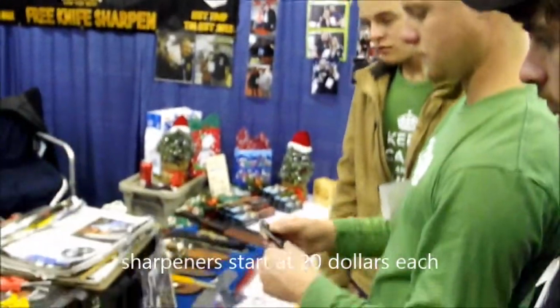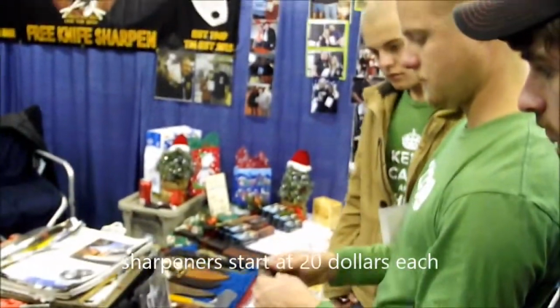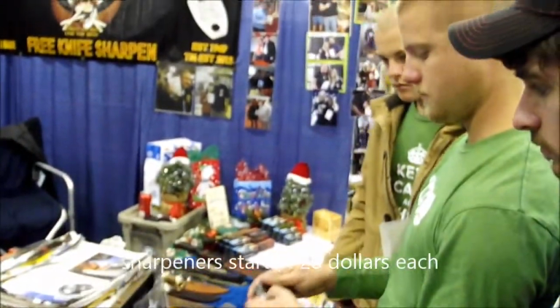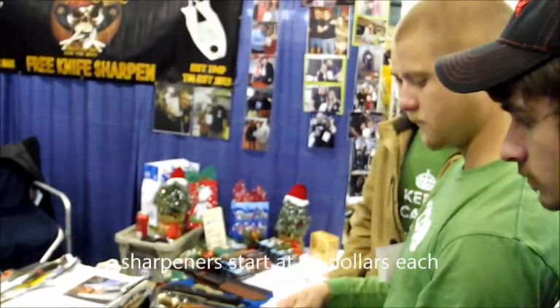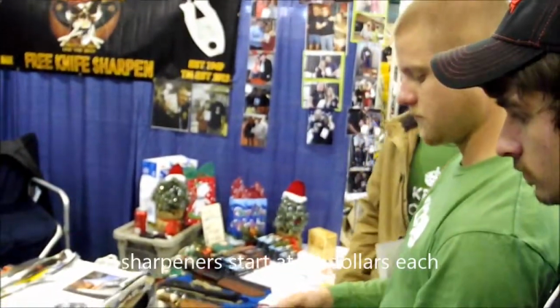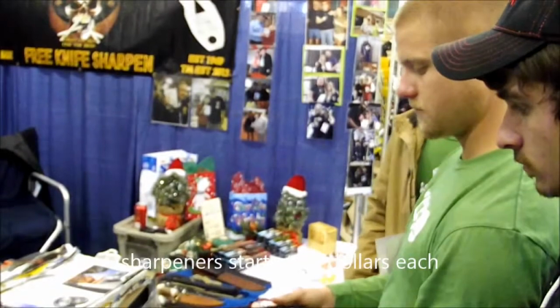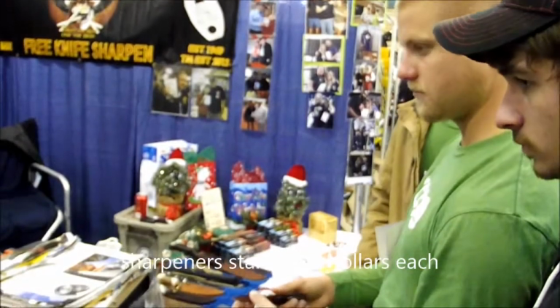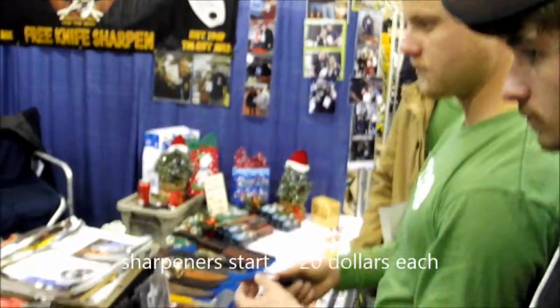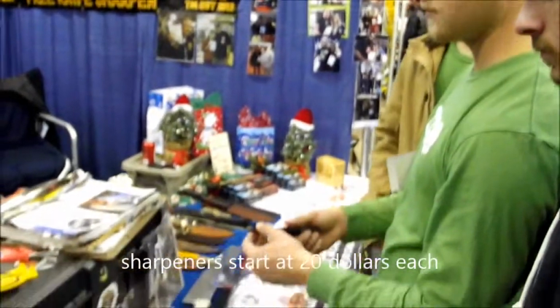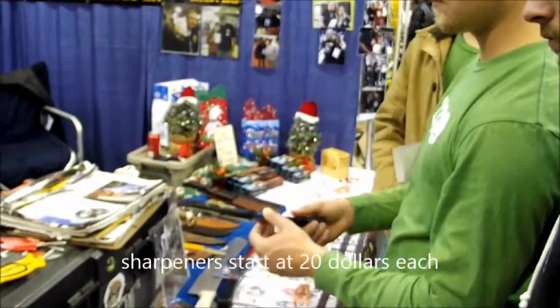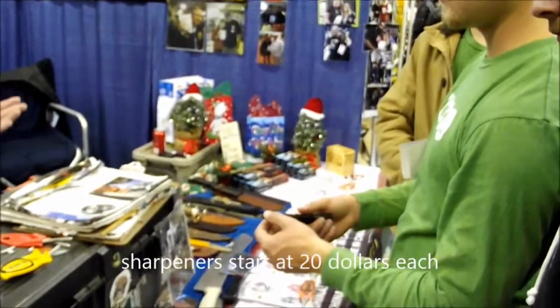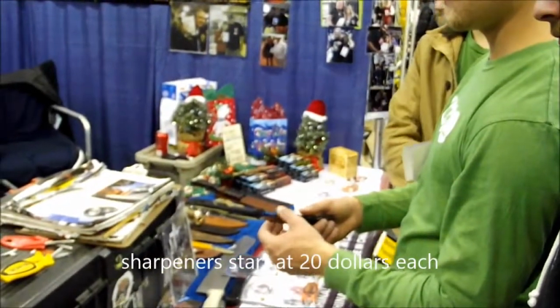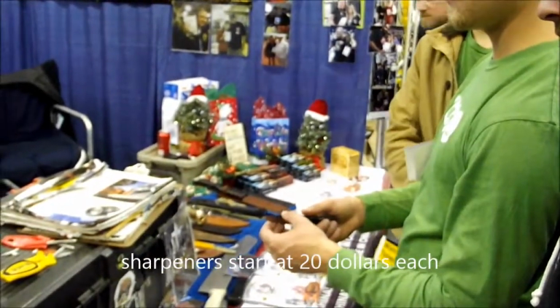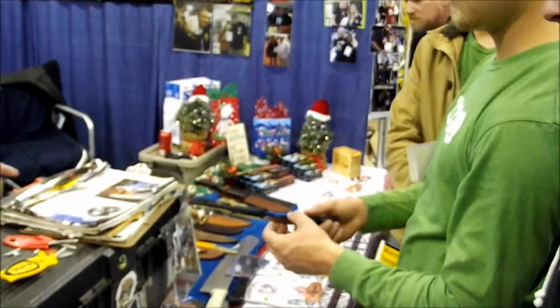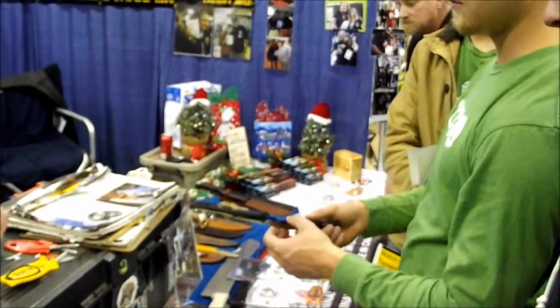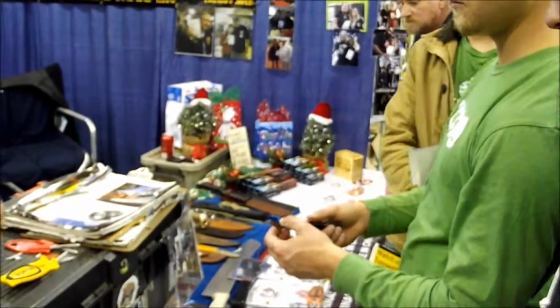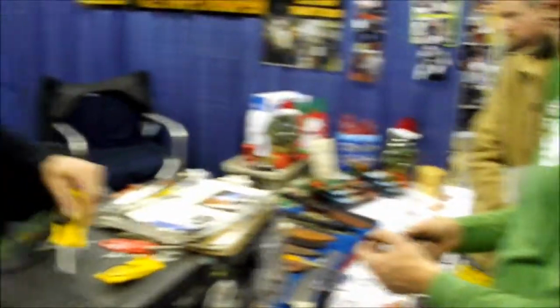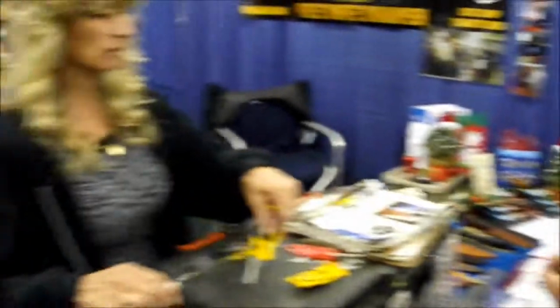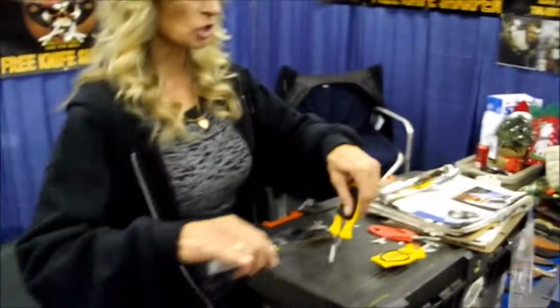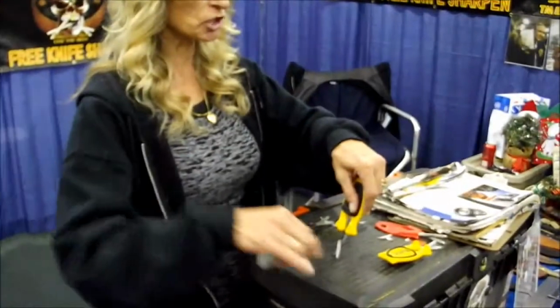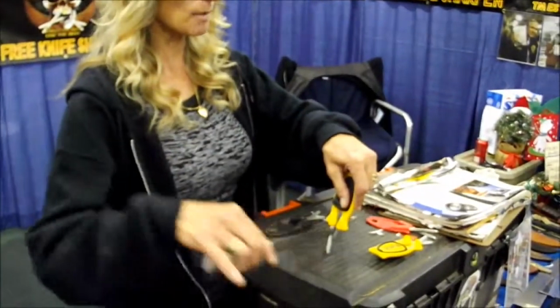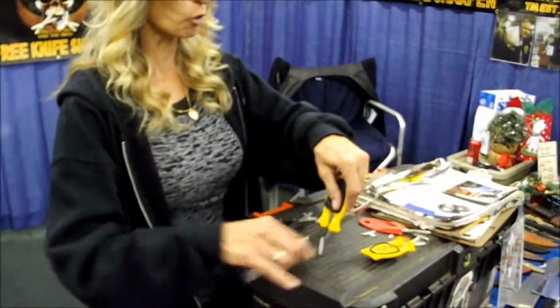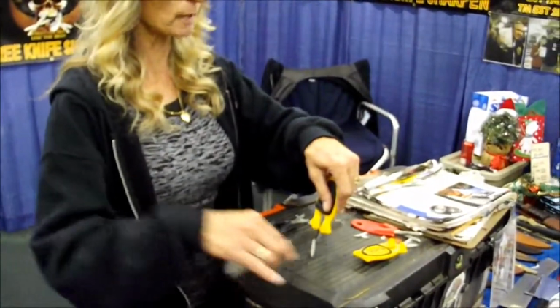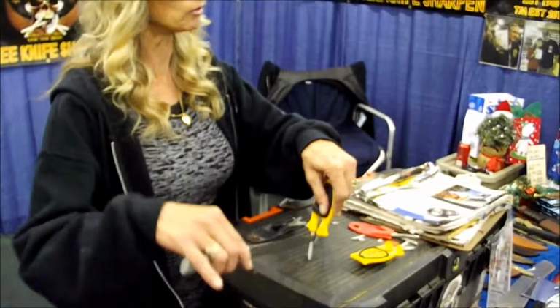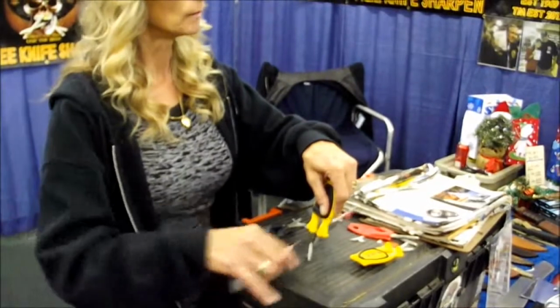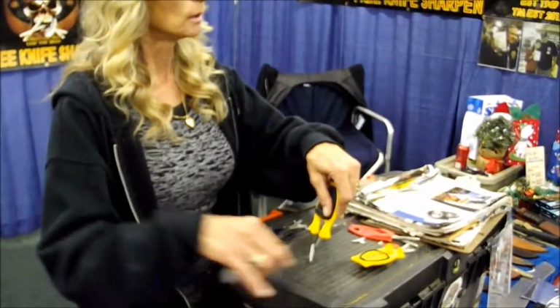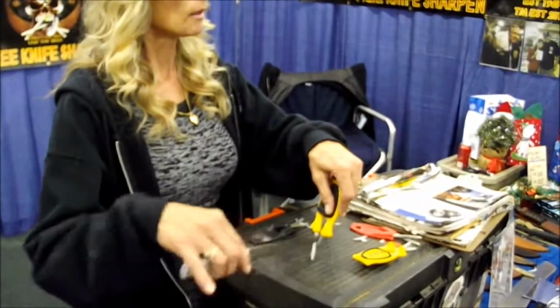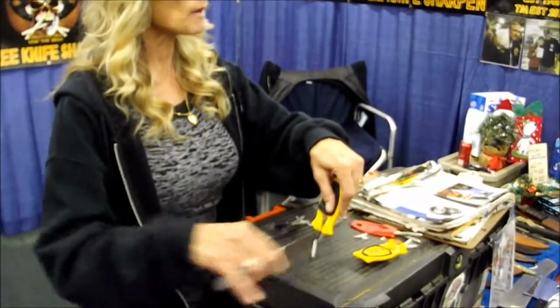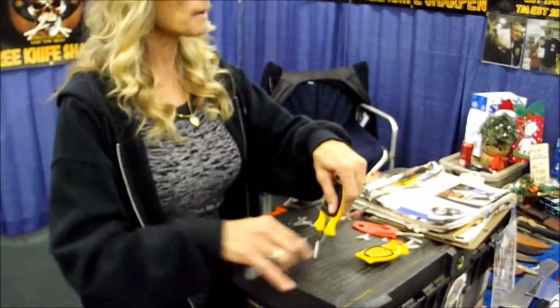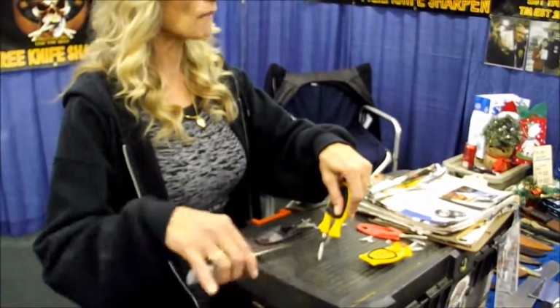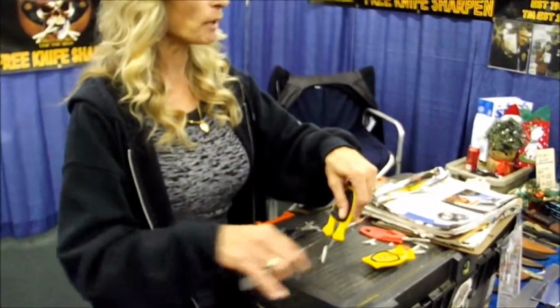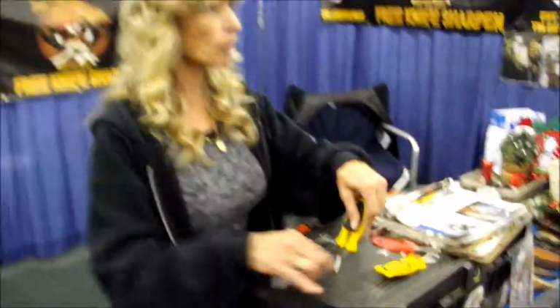I can also do any serrated edge — whether it be your pocket knife, kitchen knife, or electric blade knife. Just stand them up, roll them in the middle. This way it takes and vibrates on it.